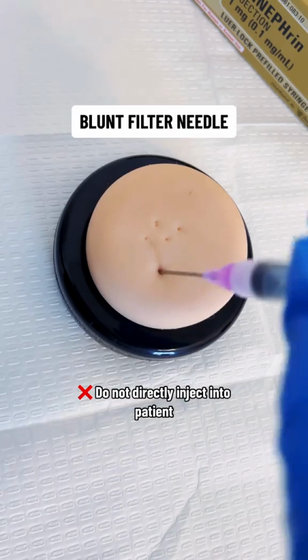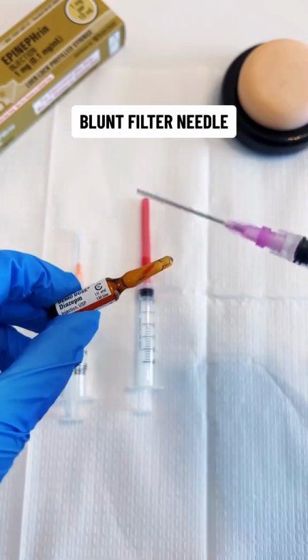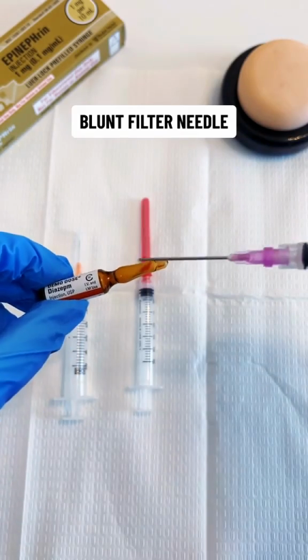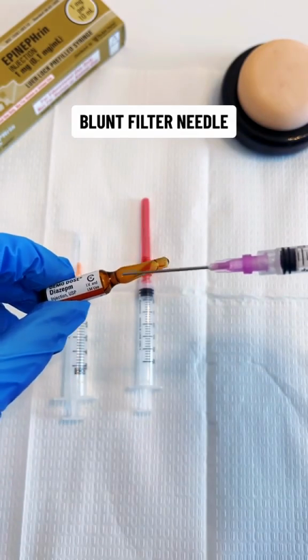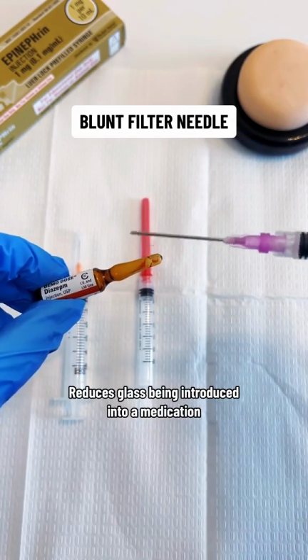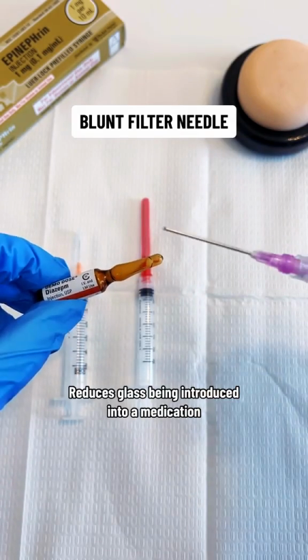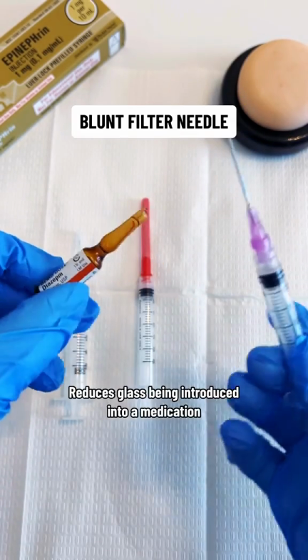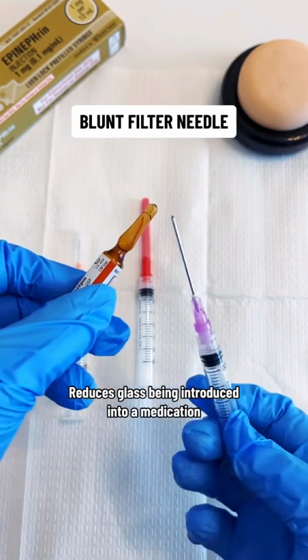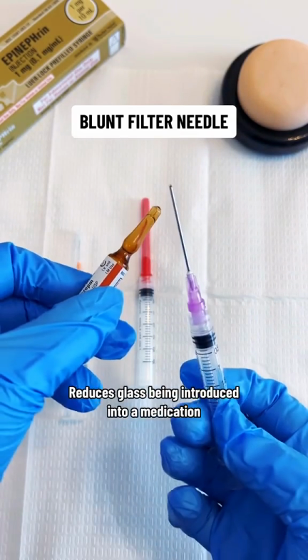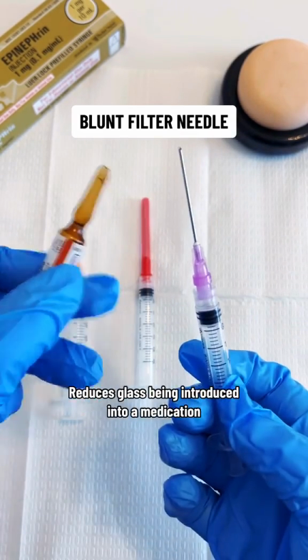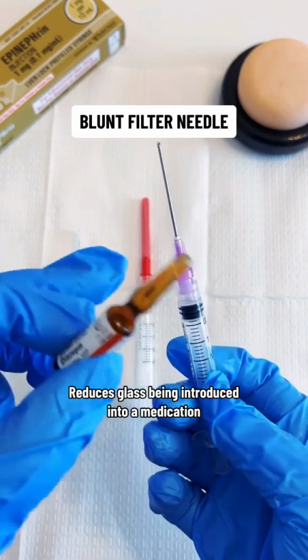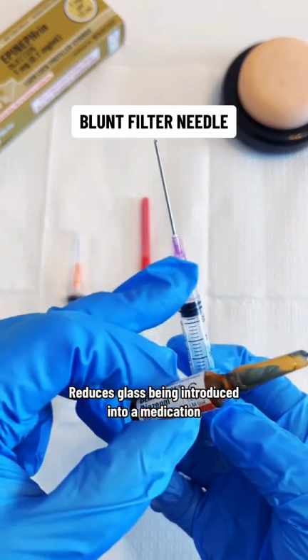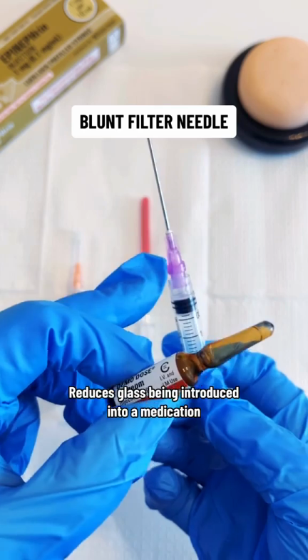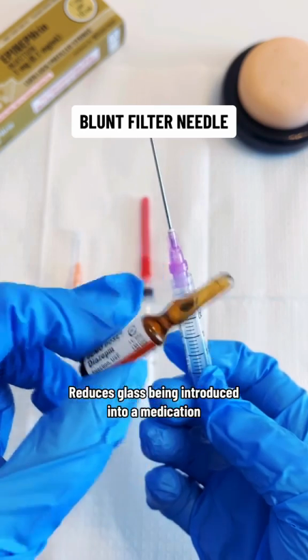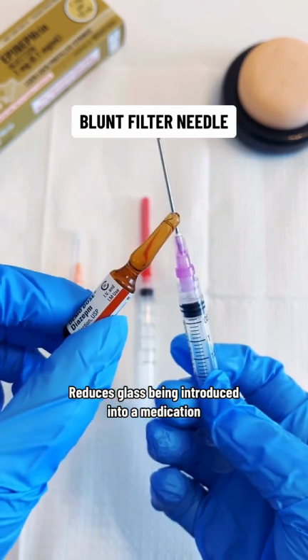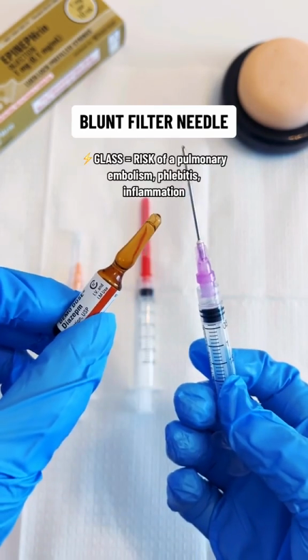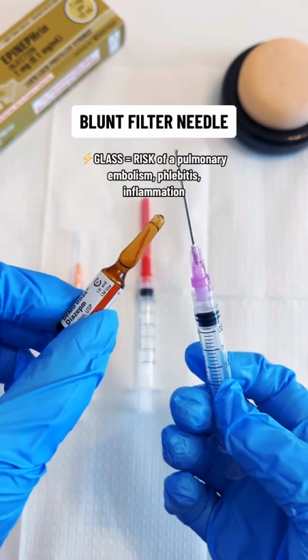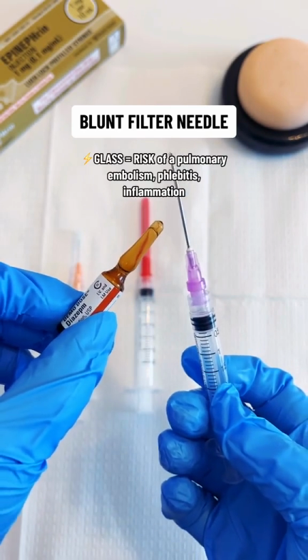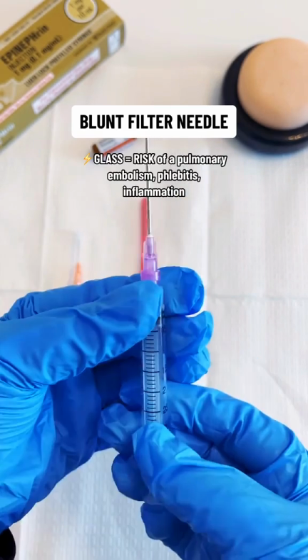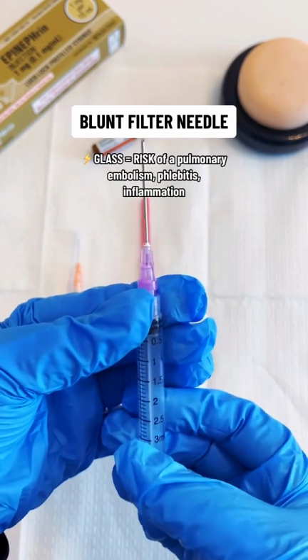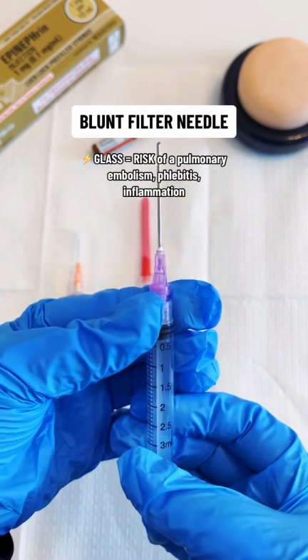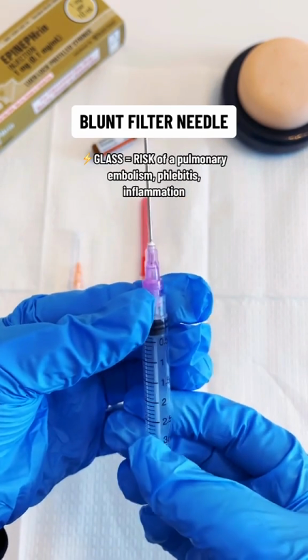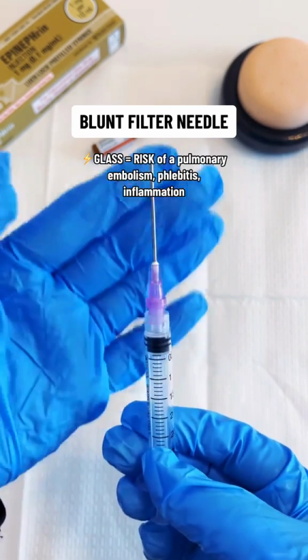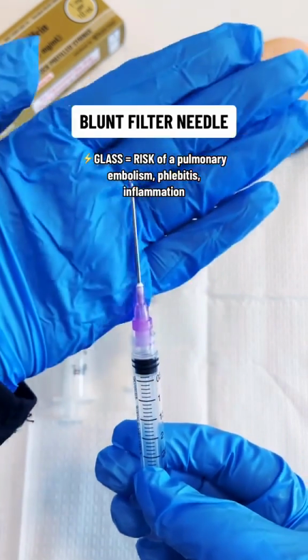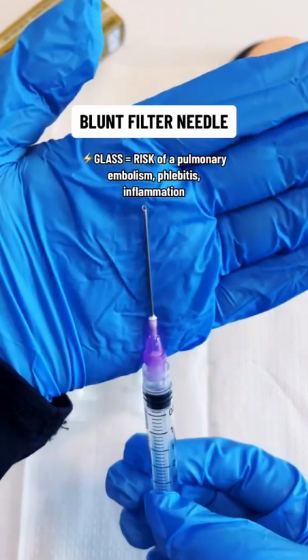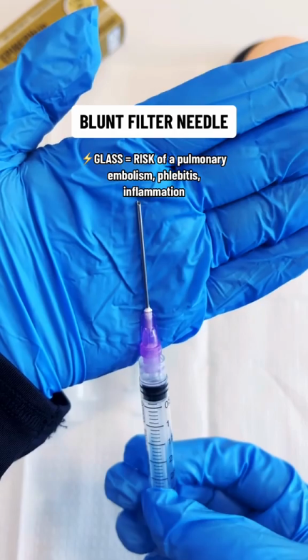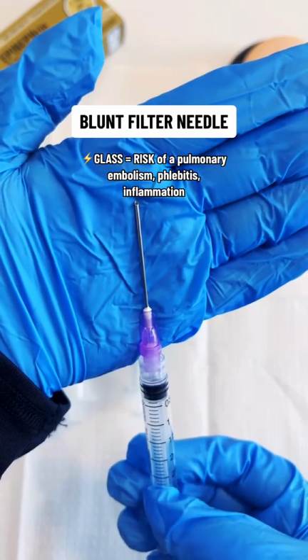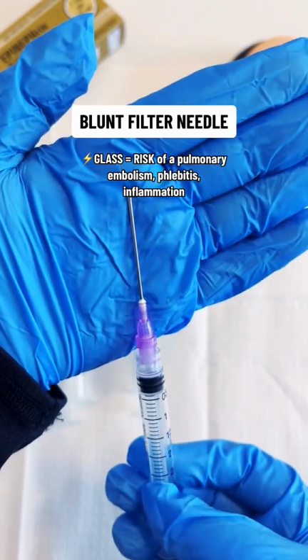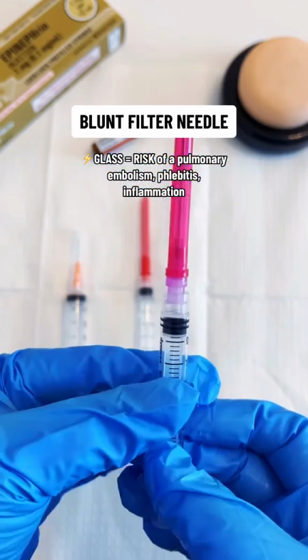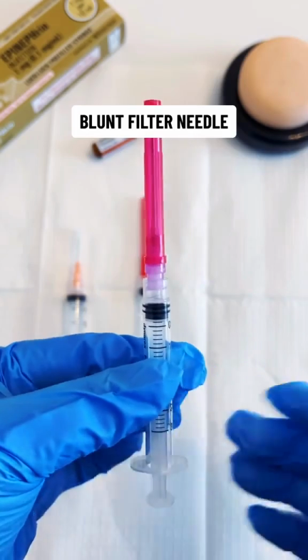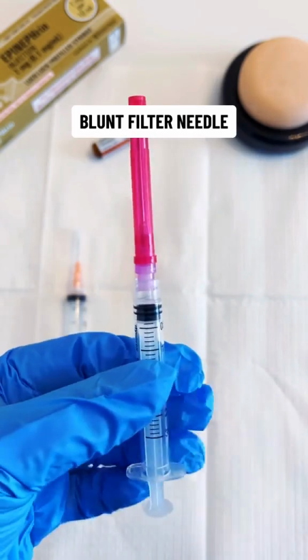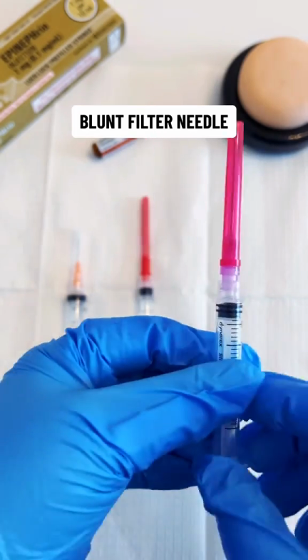If you were going to score or break open a medication and draw up what's inside, you don't want glass going into your patient, since it can cause a pulmonary embolism or phlebitis. So we use this filter needle to make sure glass doesn't get introduced into our patient.